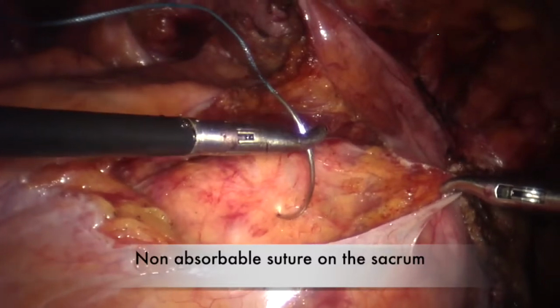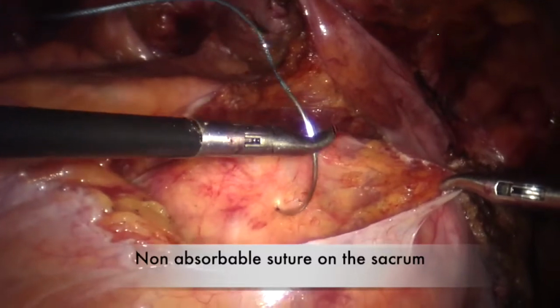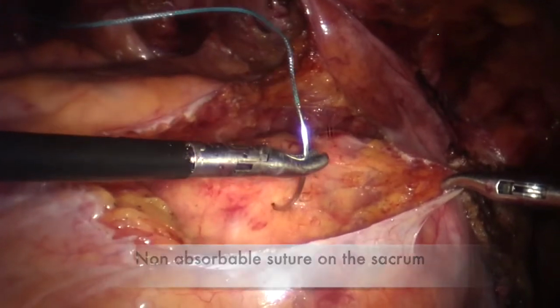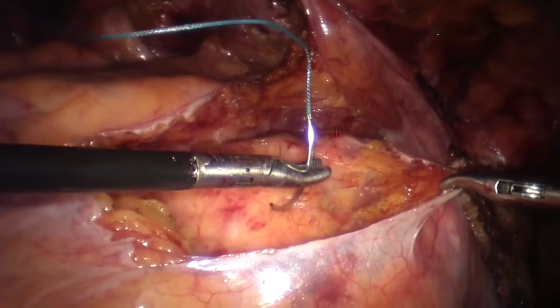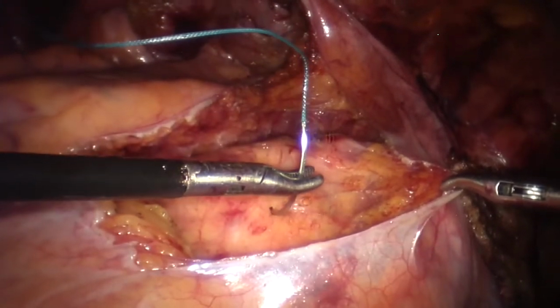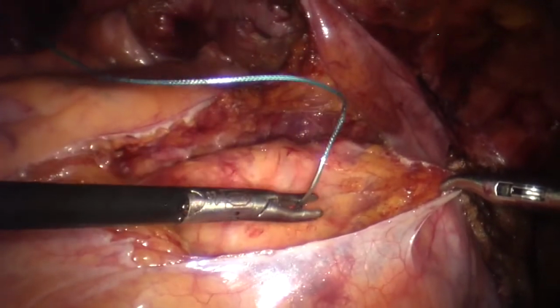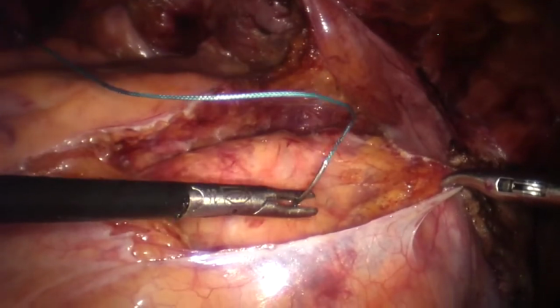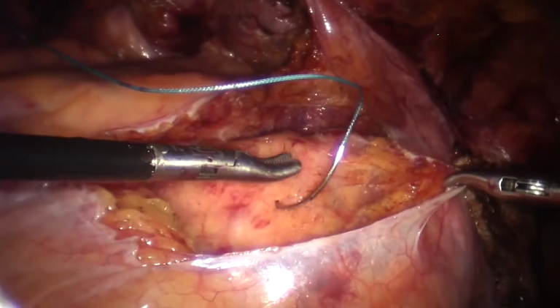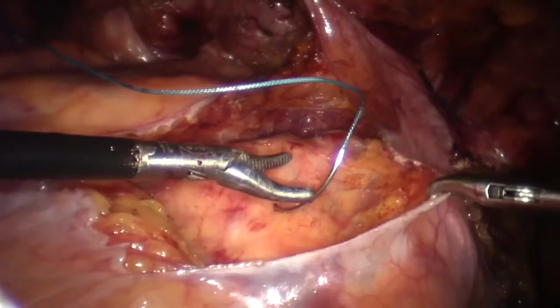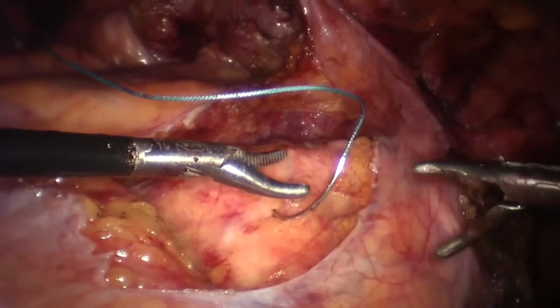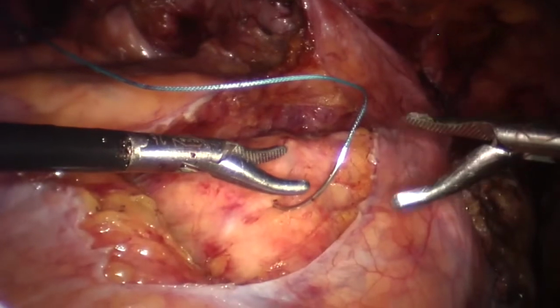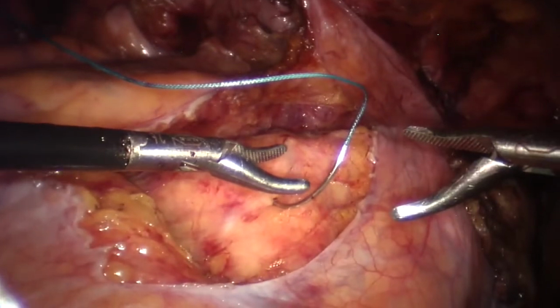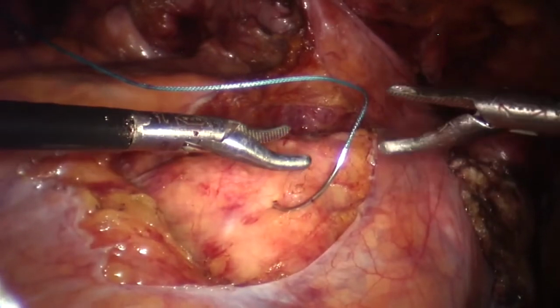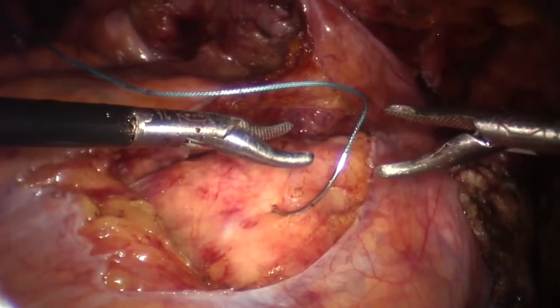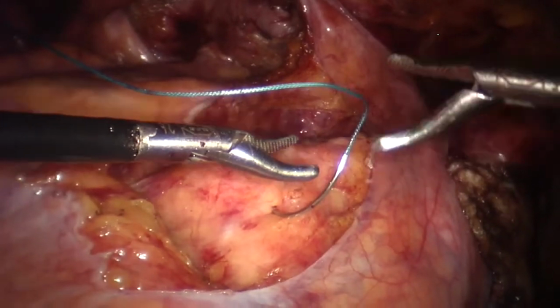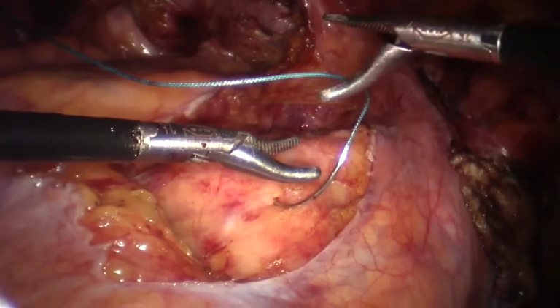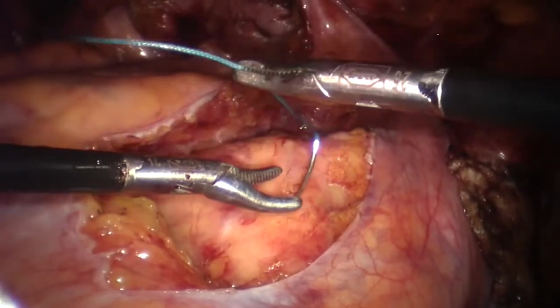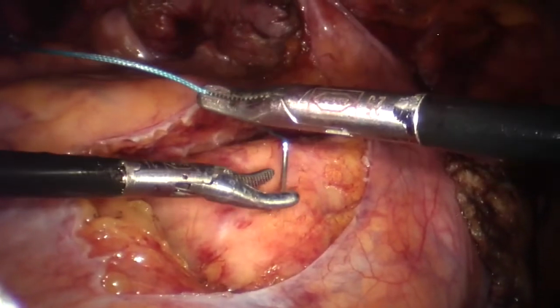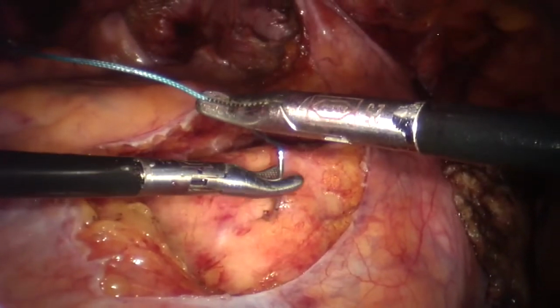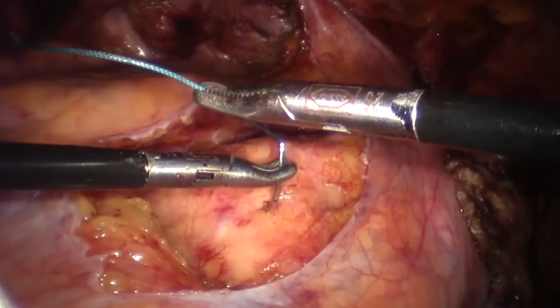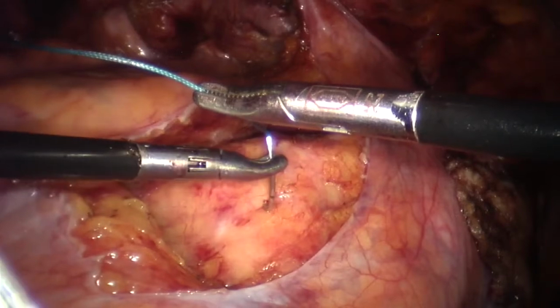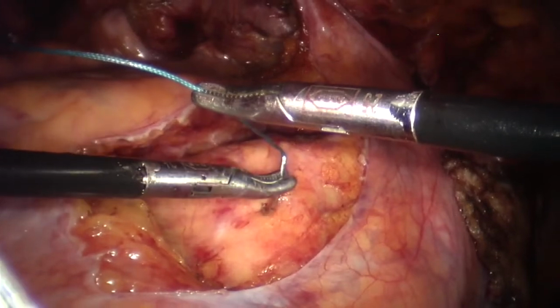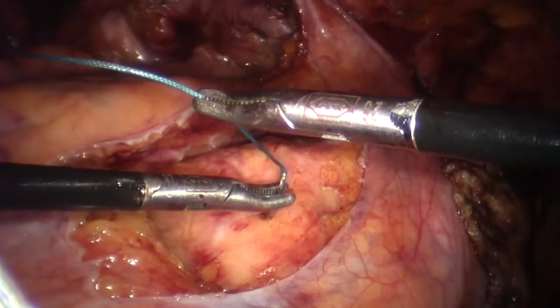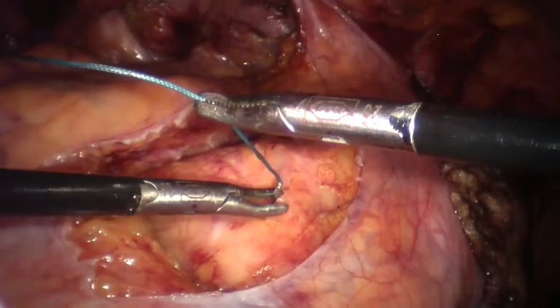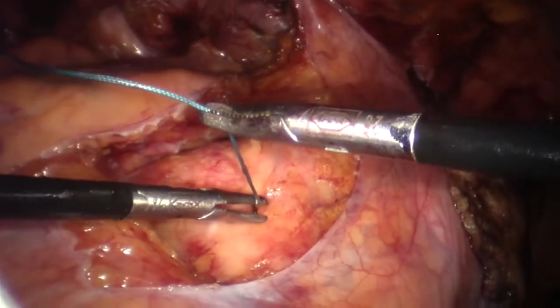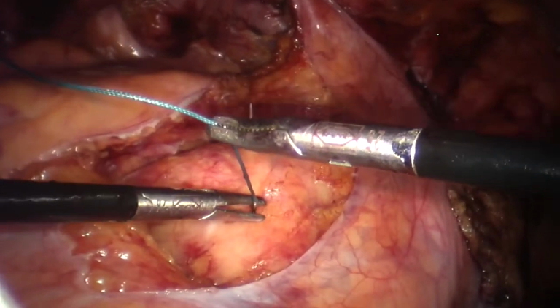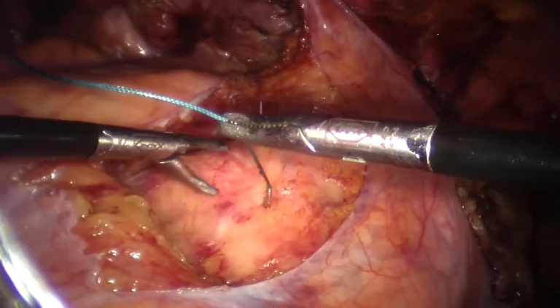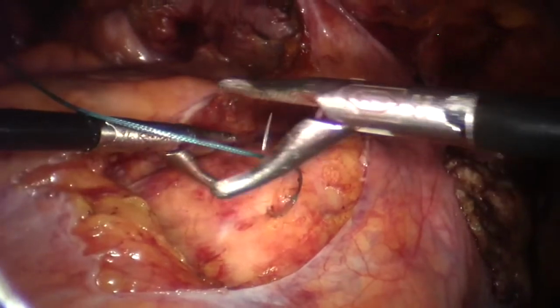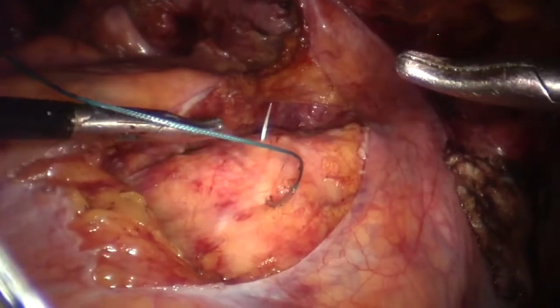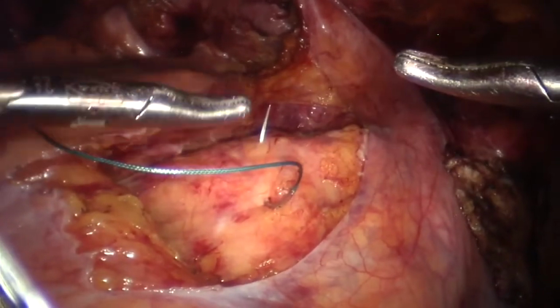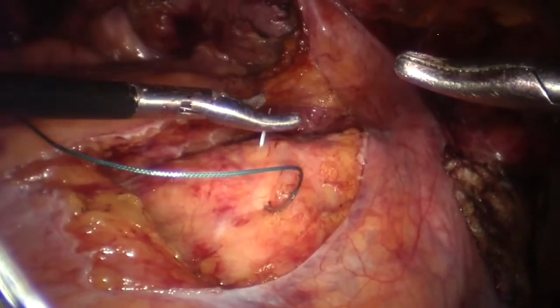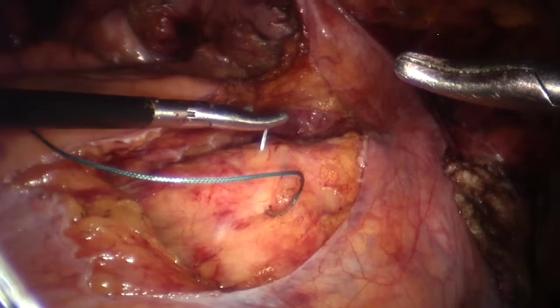The anterior mesh was tracted up and fixed to the promontory using a non-absorbable suture with an extracorporeal knot under visual control from the vagina, so as to lift the prolapsed vaginal walls without excessive tension.